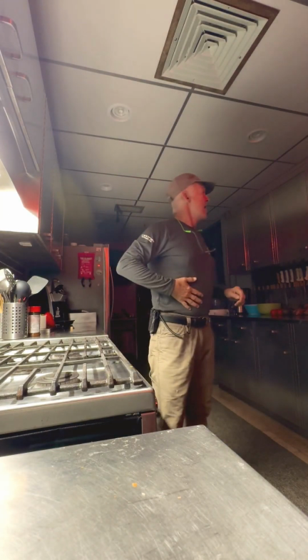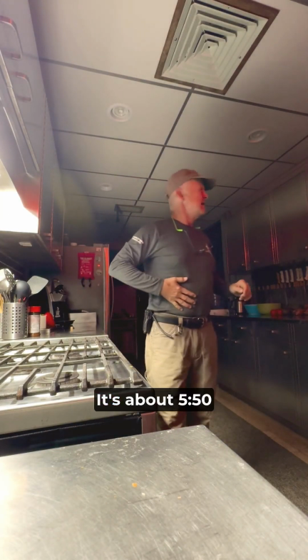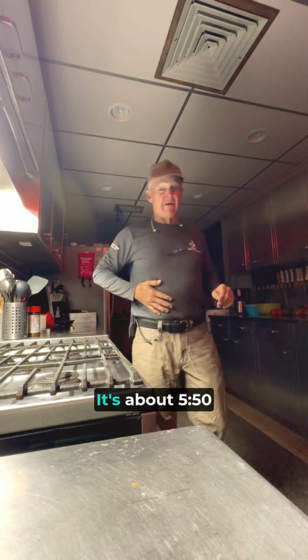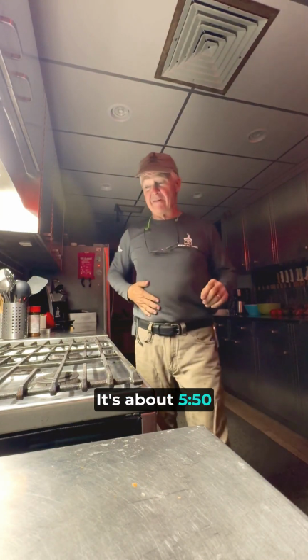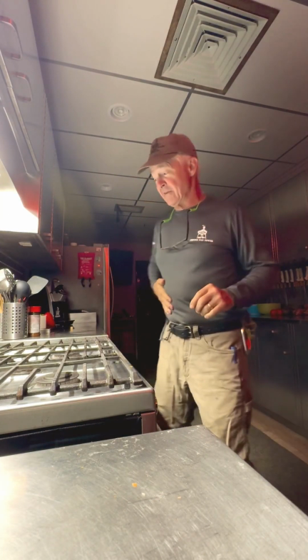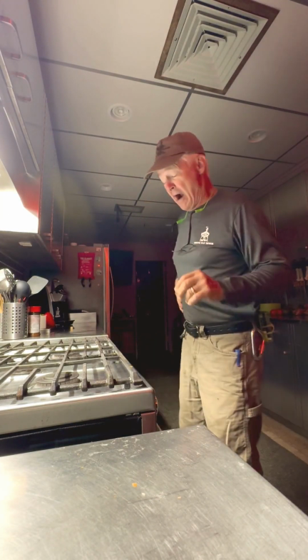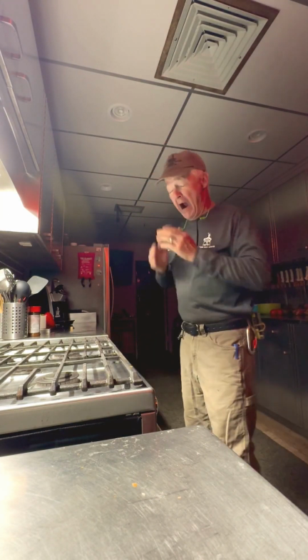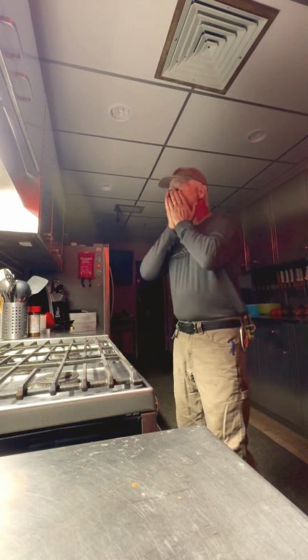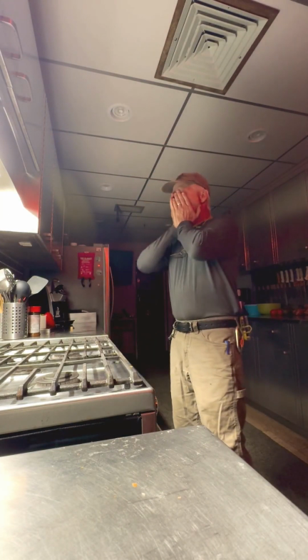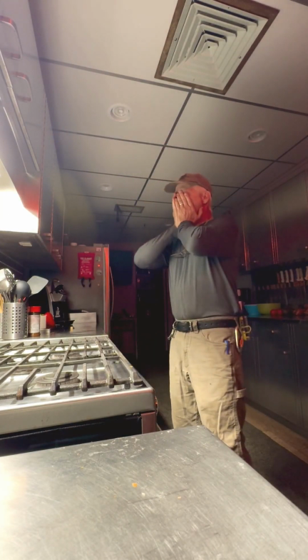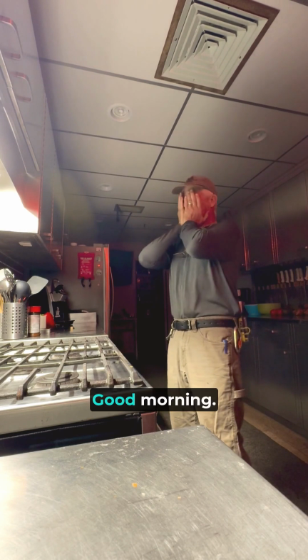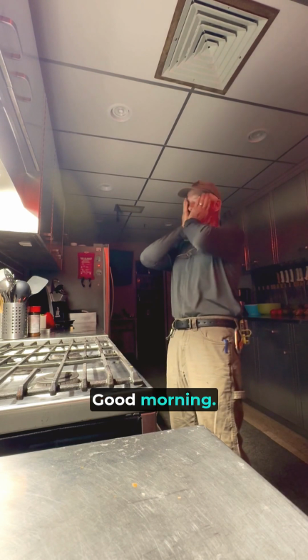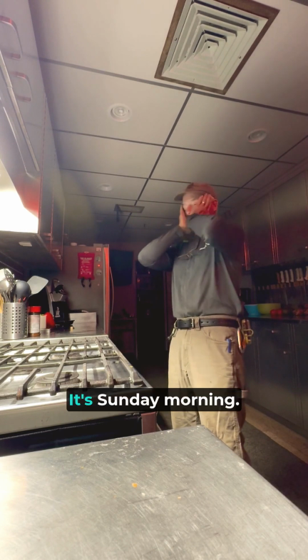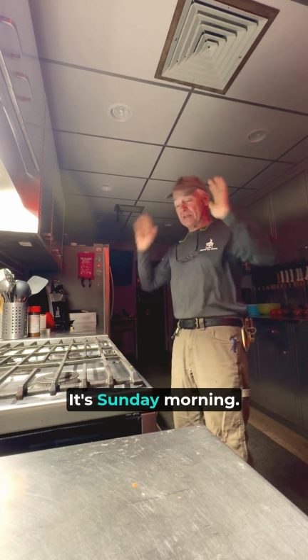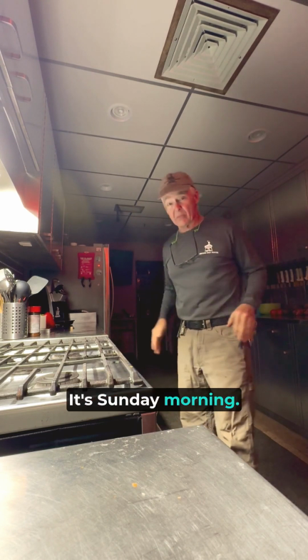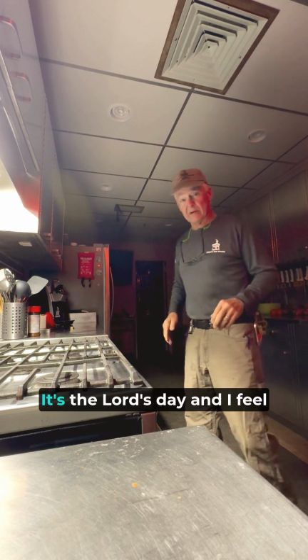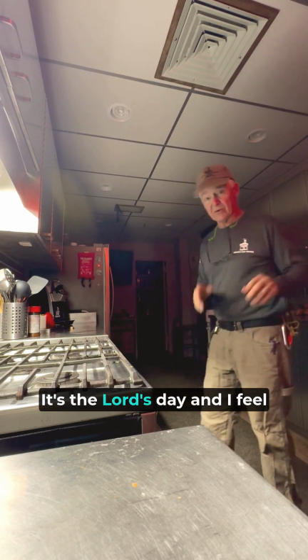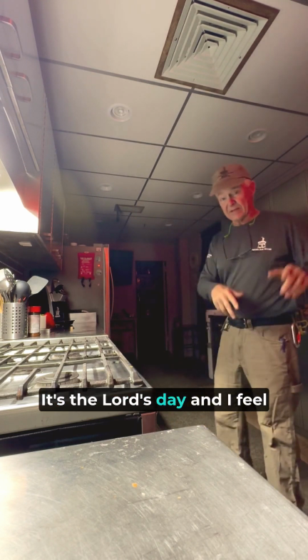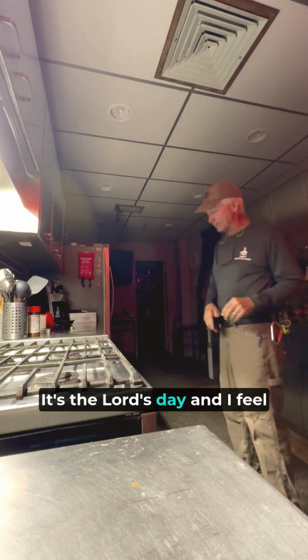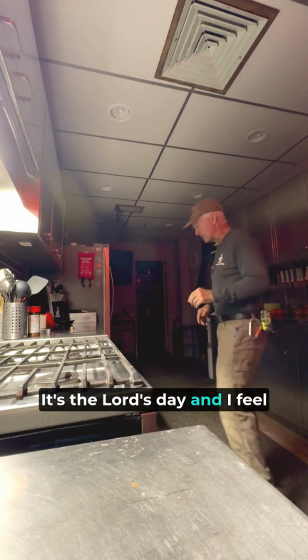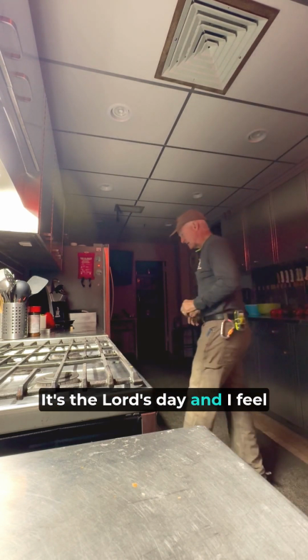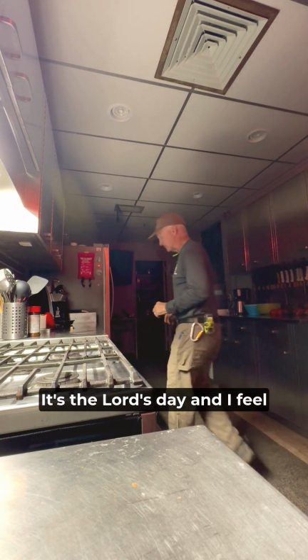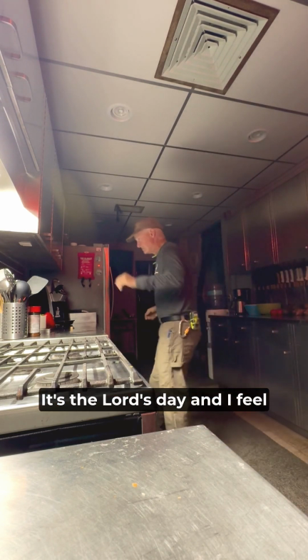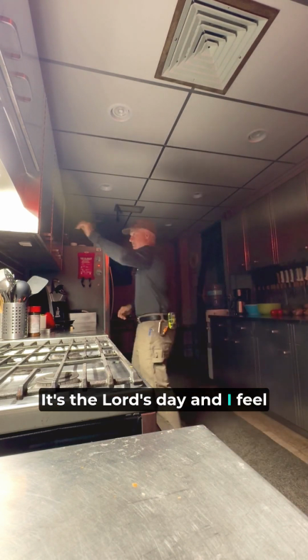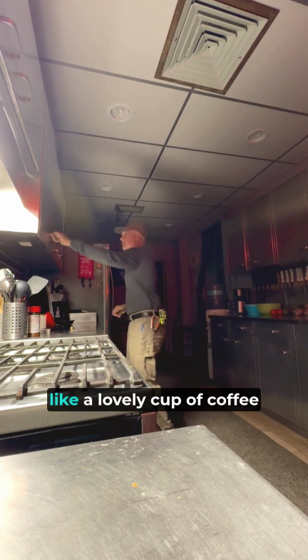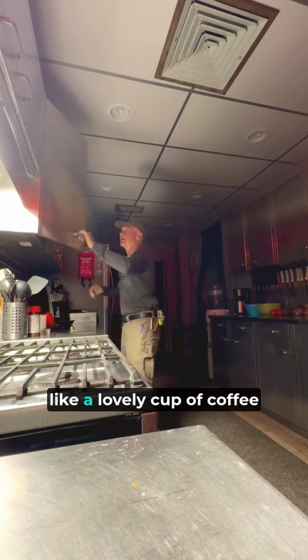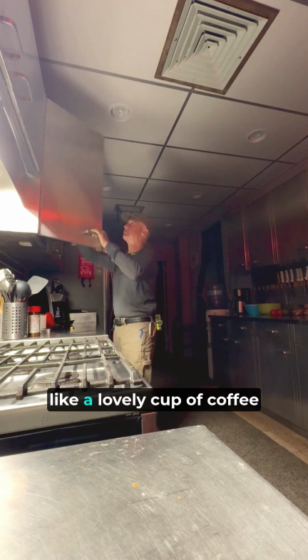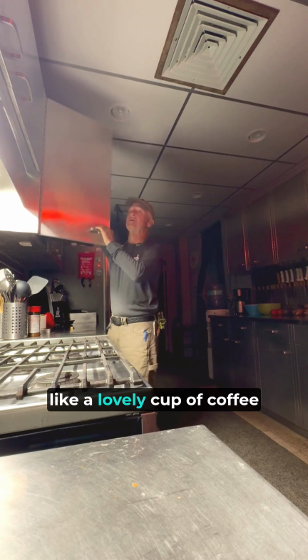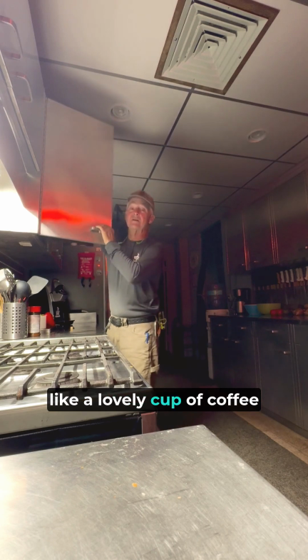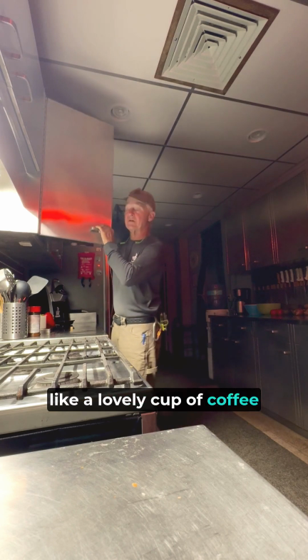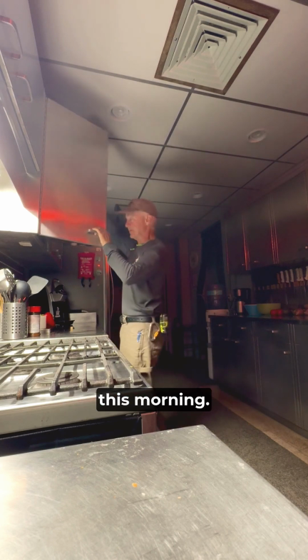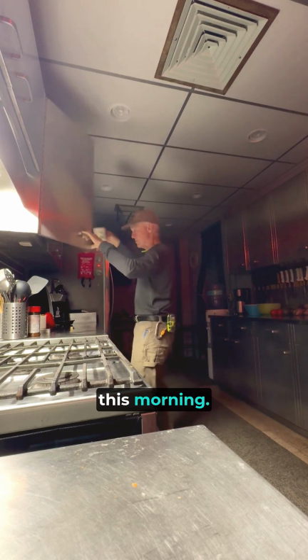It's about 5:50. It's Sunday morning, it's the Lord's Day. And I like a lovely cup of coffee this morning.